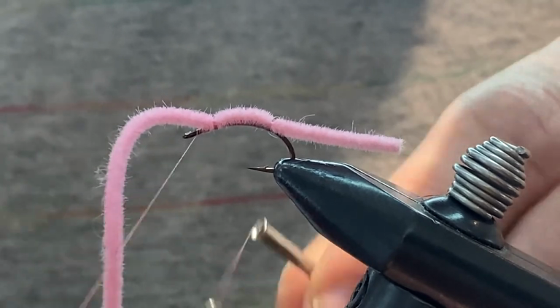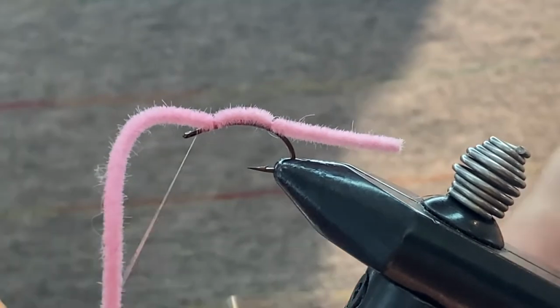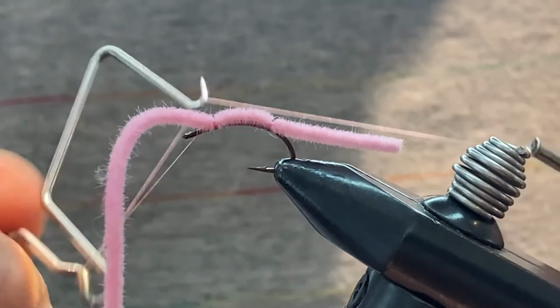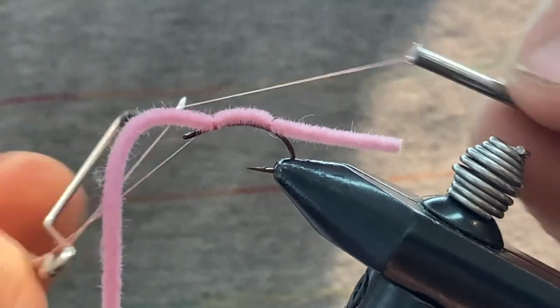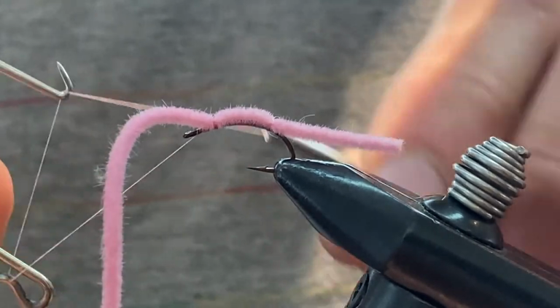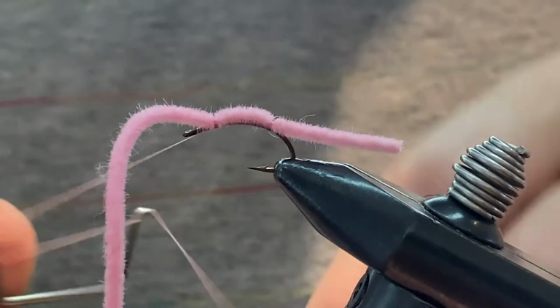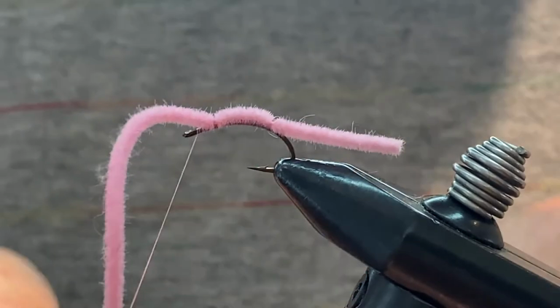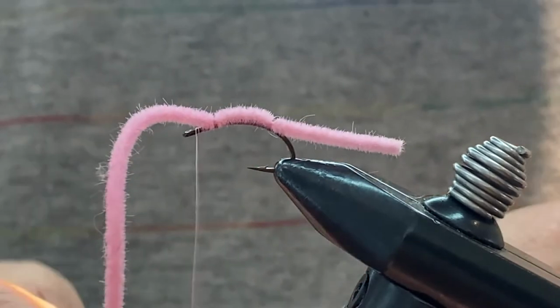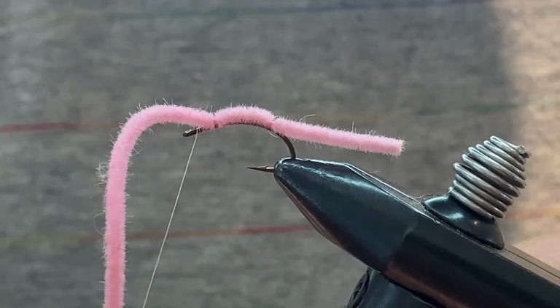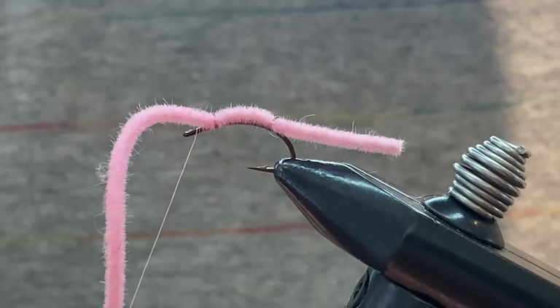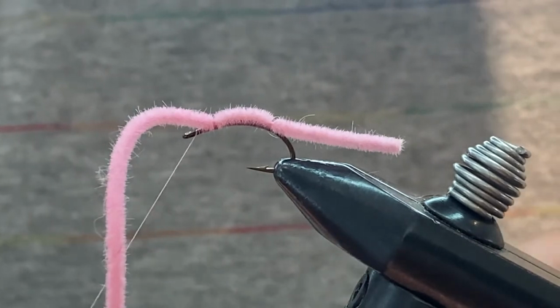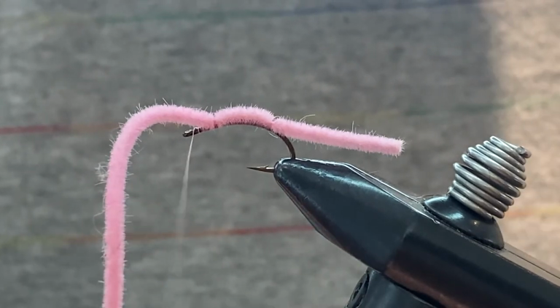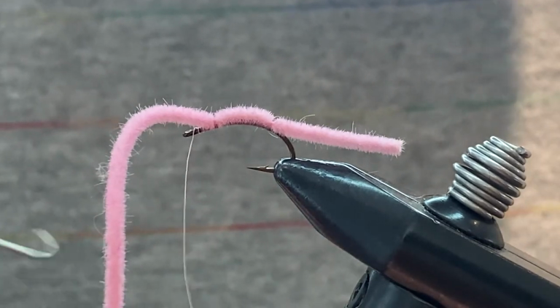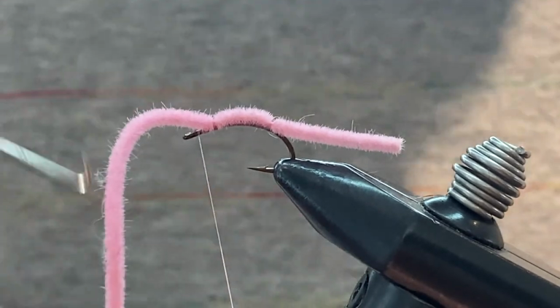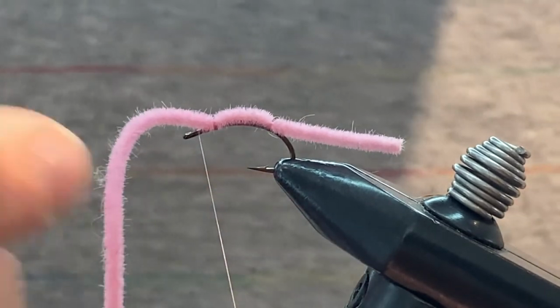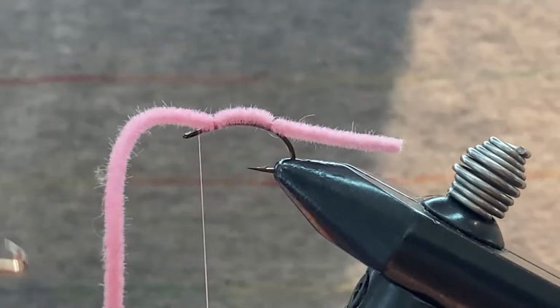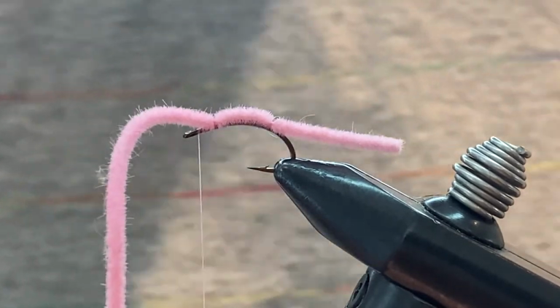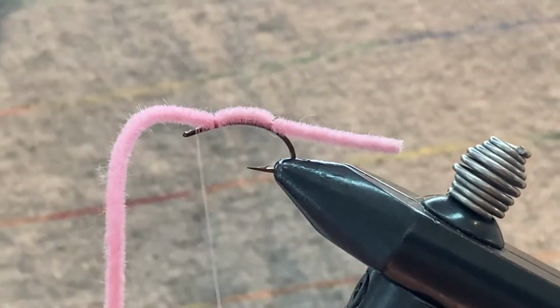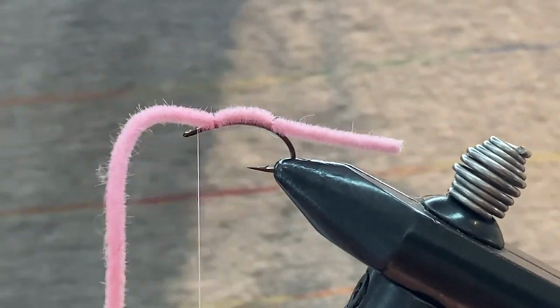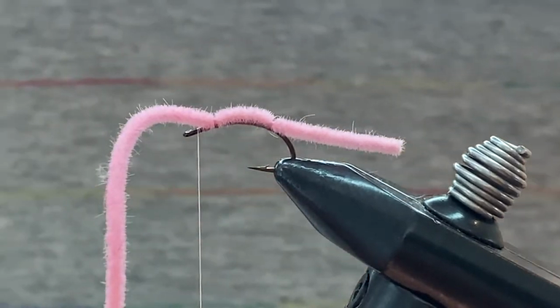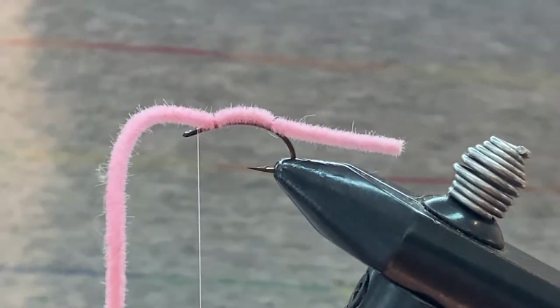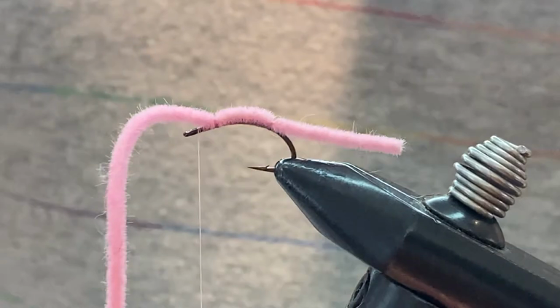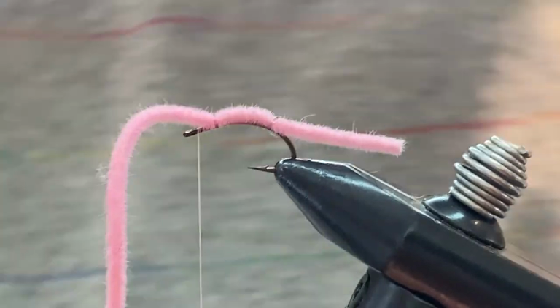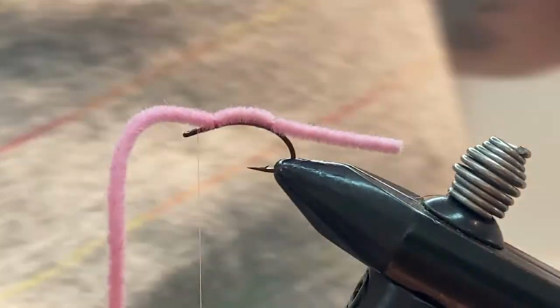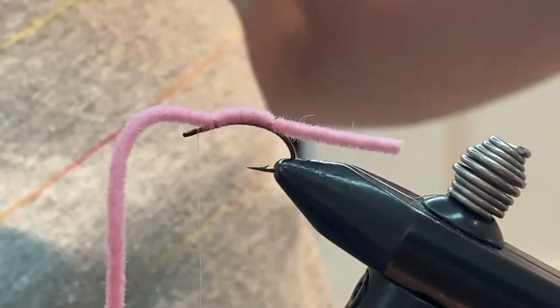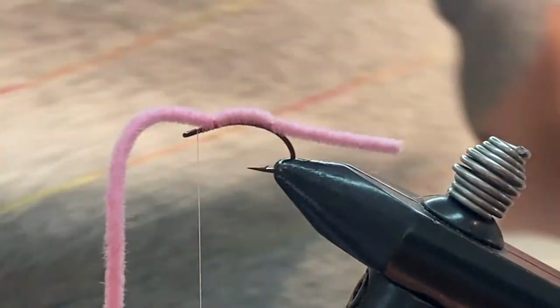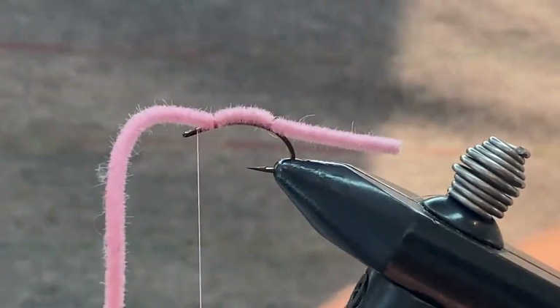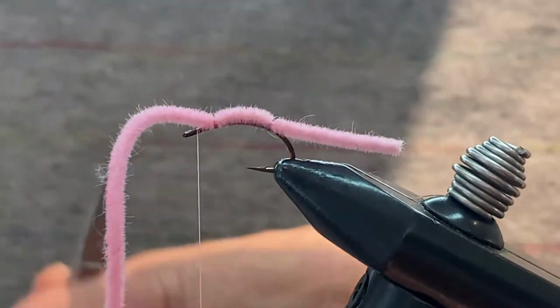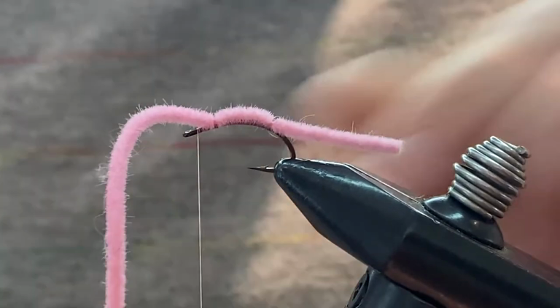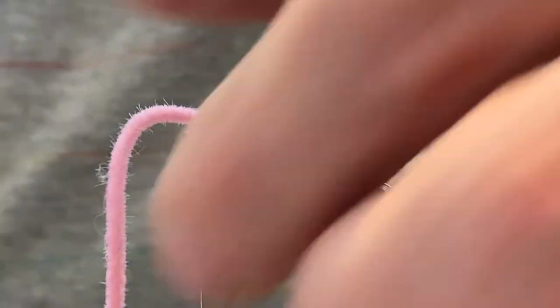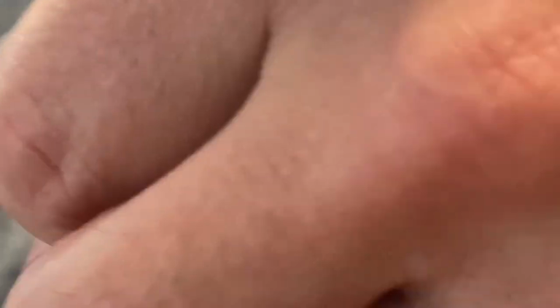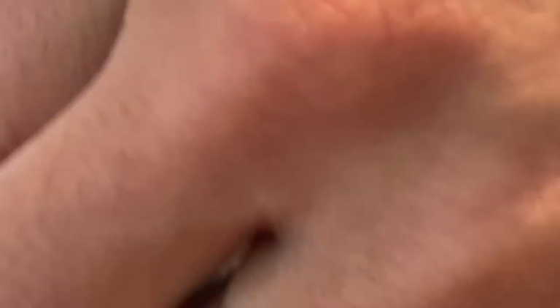Let's try that again. I'm going to go ahead and cut that off first so this long piece of chenille is not in the way.